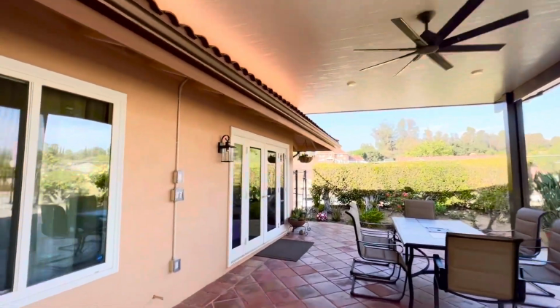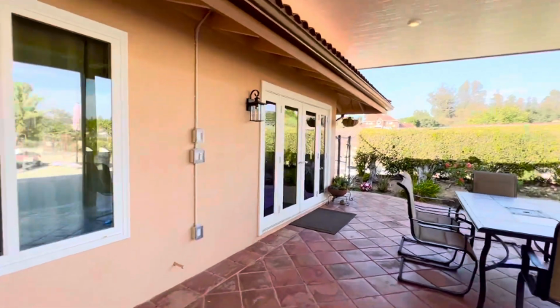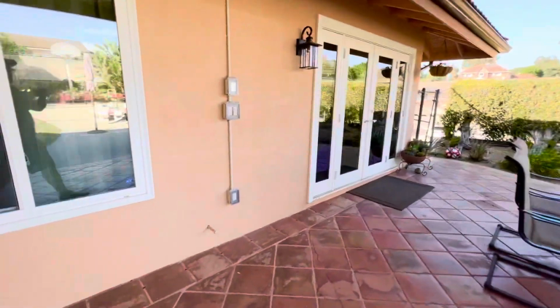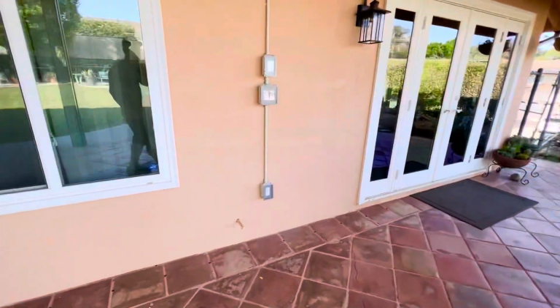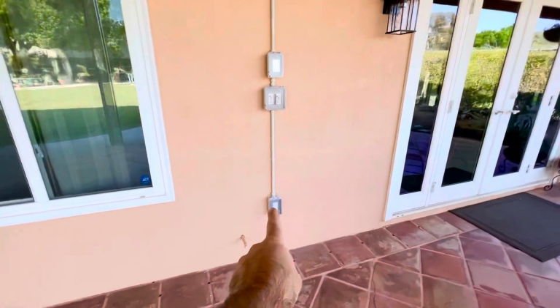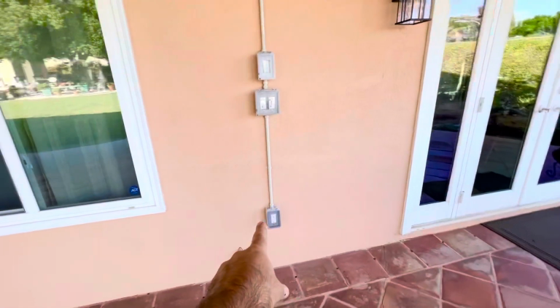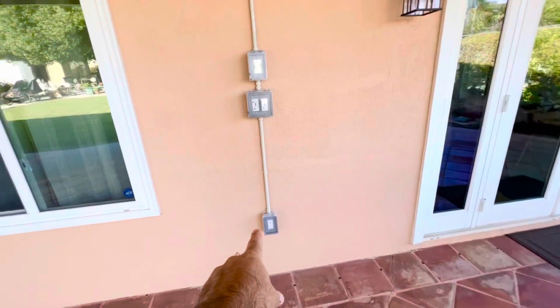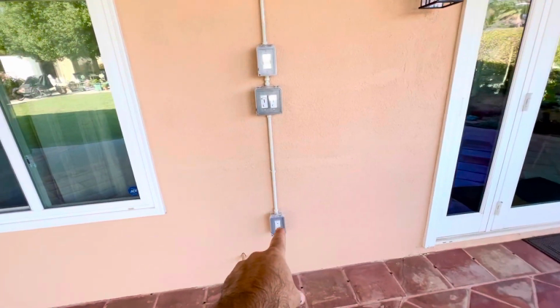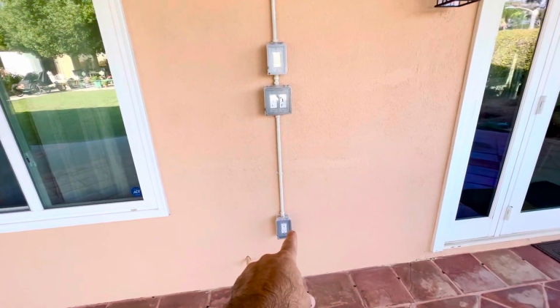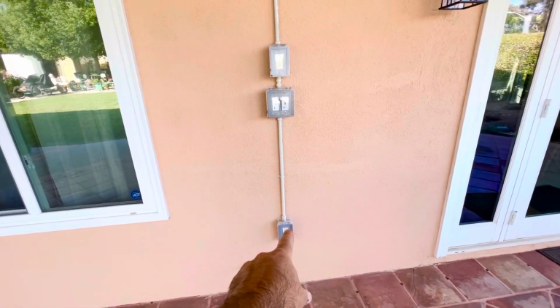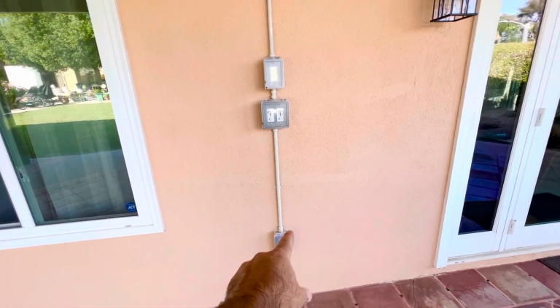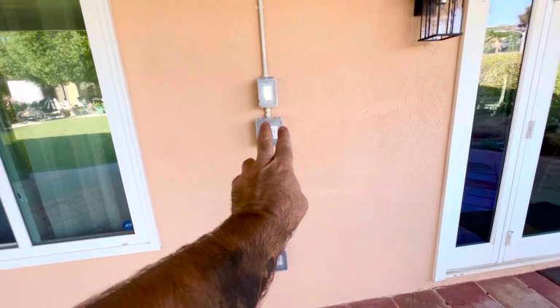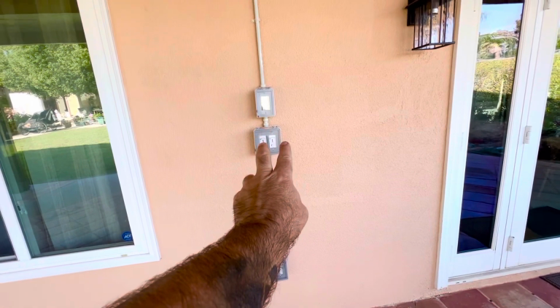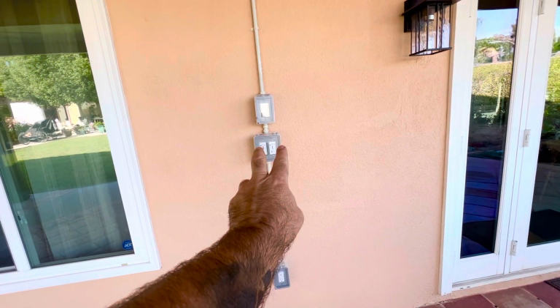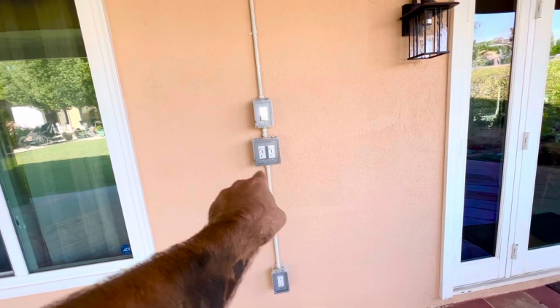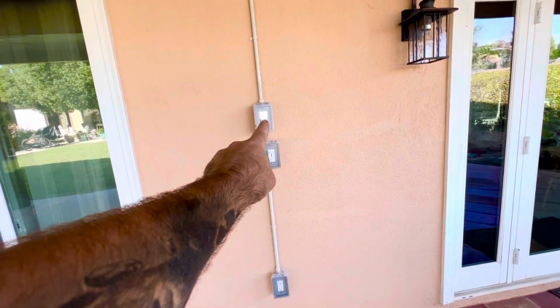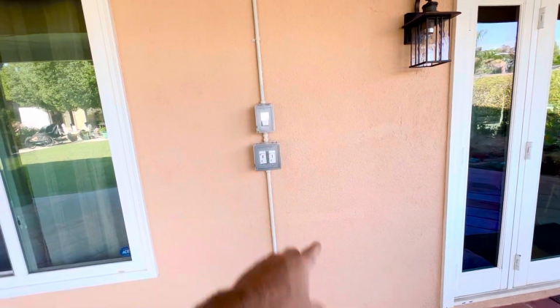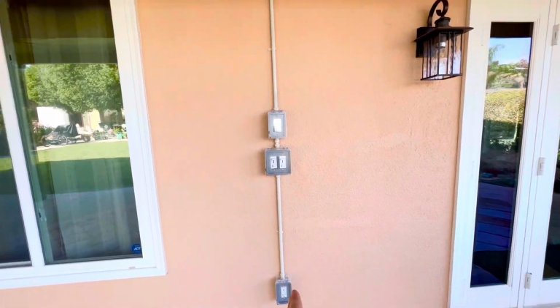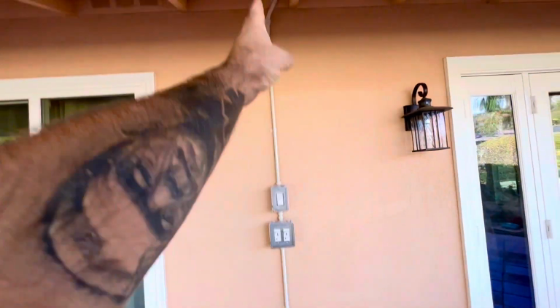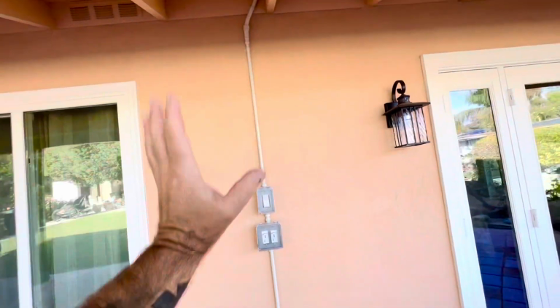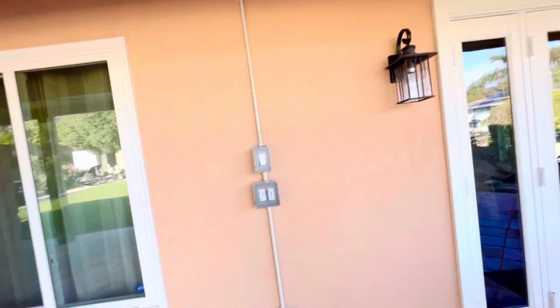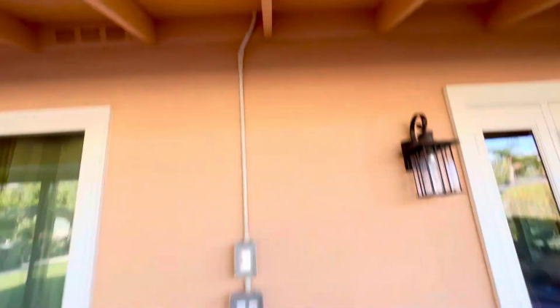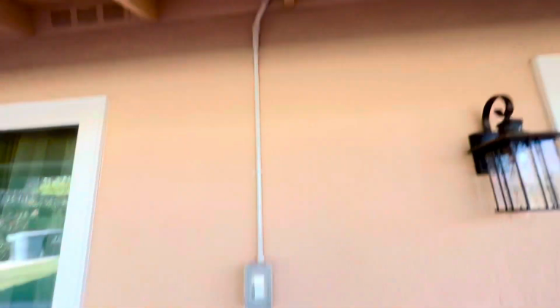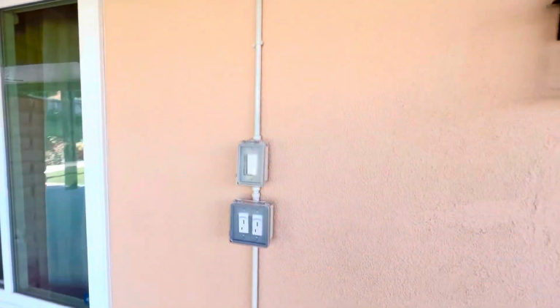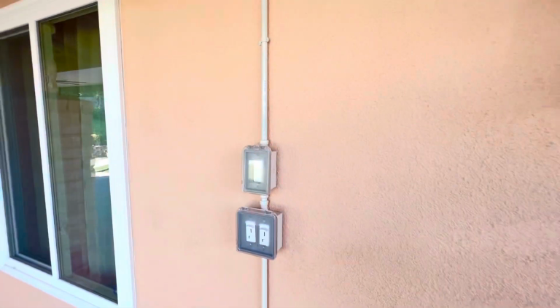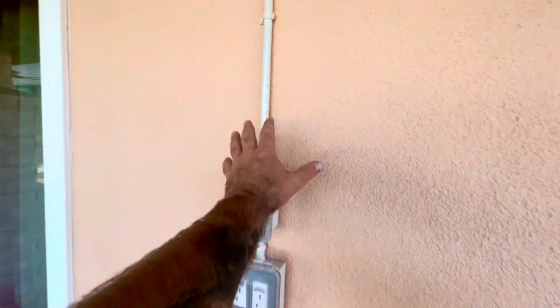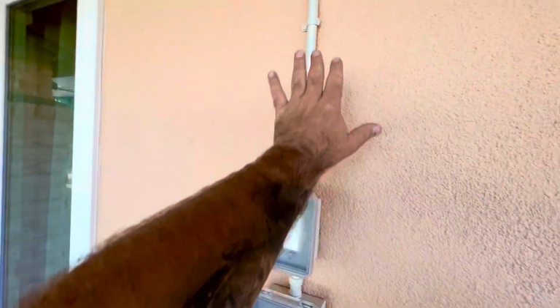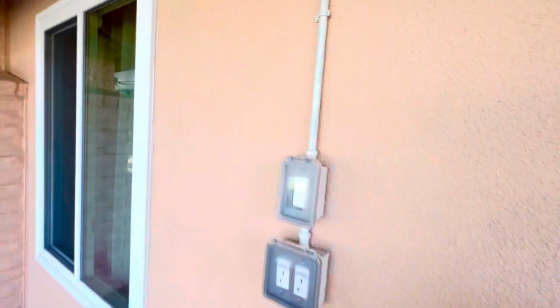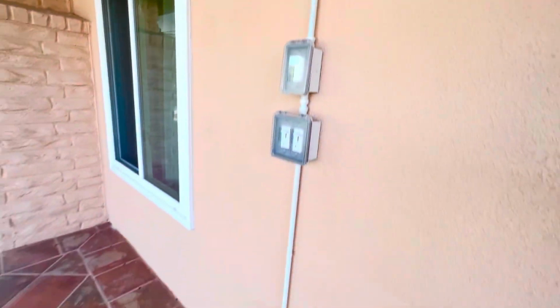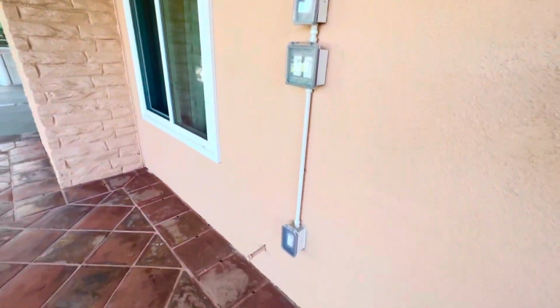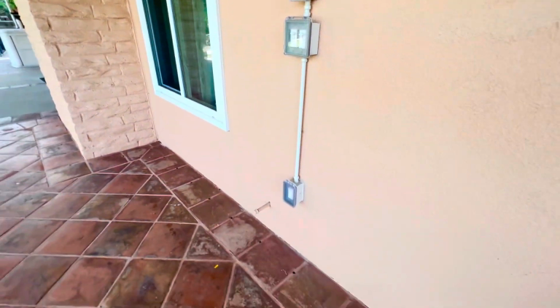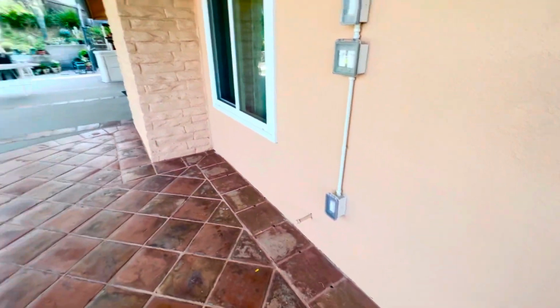We do have a GFI outlet here, weather-resistant and tamper-resistant, a couple dimmer switches inside of here, and a switch for the ceiling fan. Everything runs up and everything's in code. We didn't really have this pink paint, so we painted it the best we could, which was an almond.